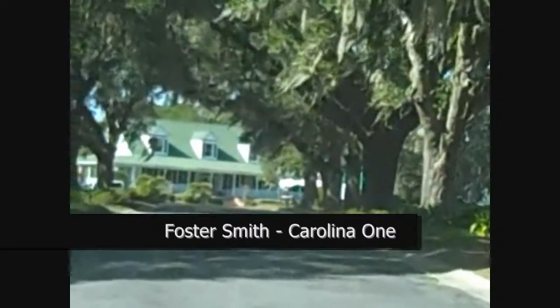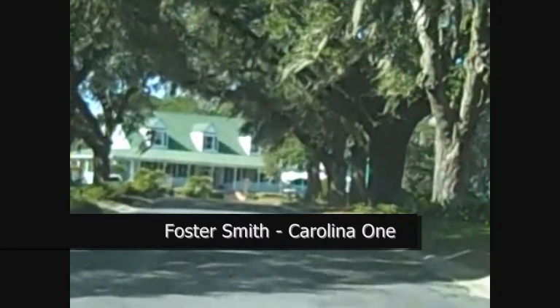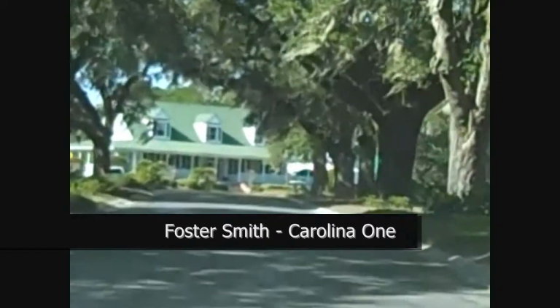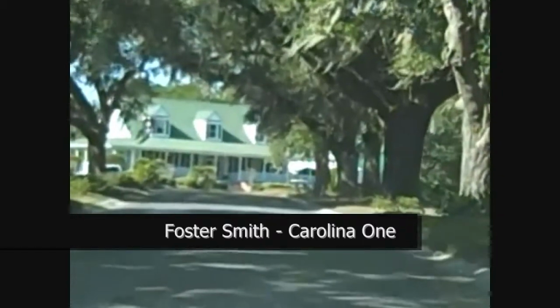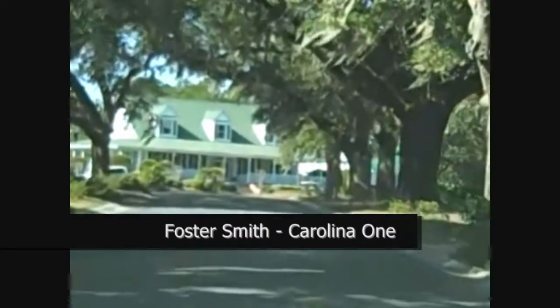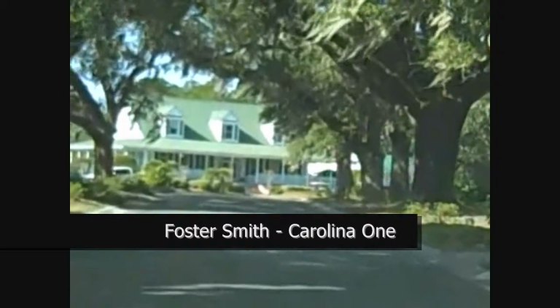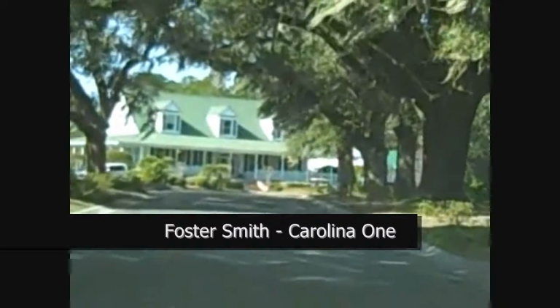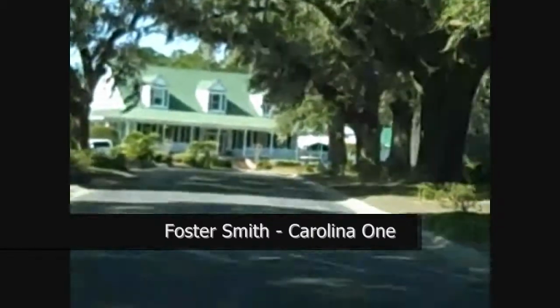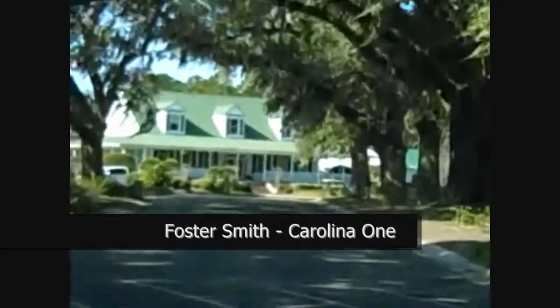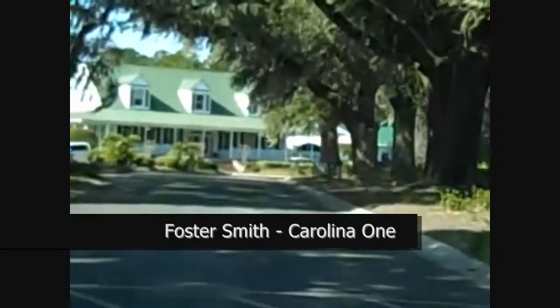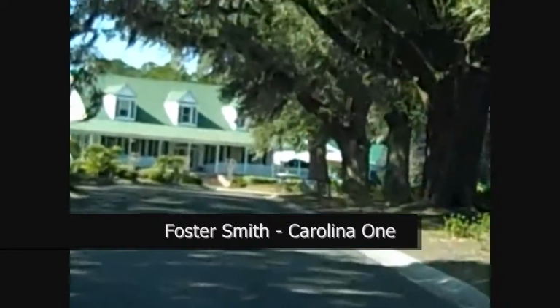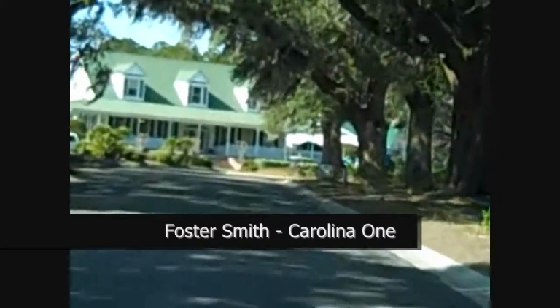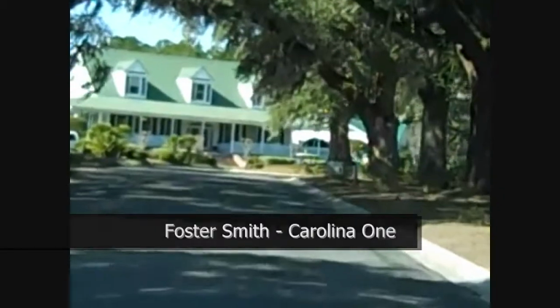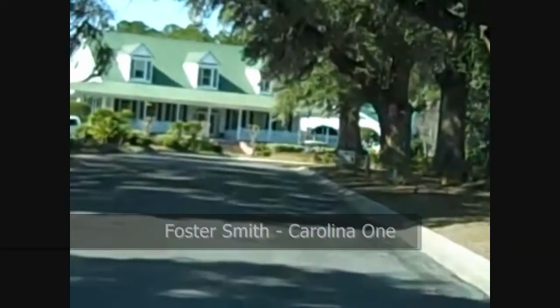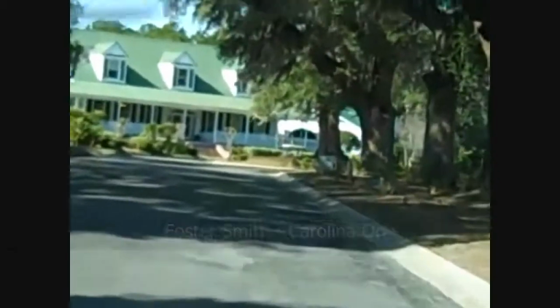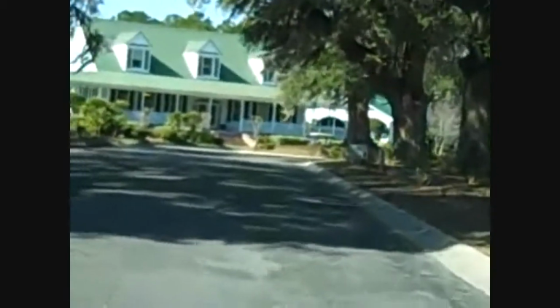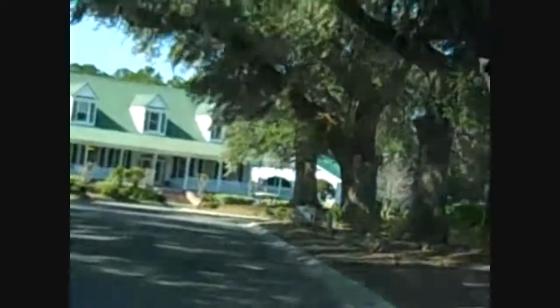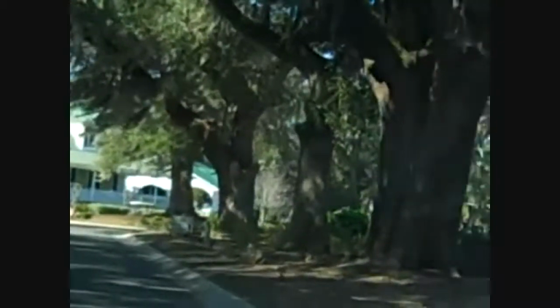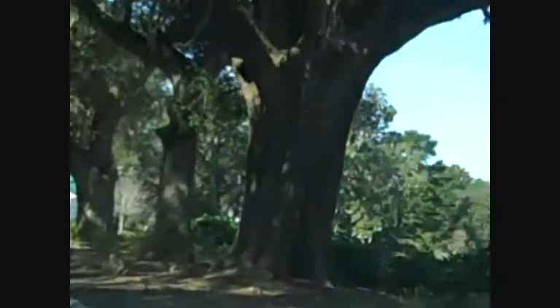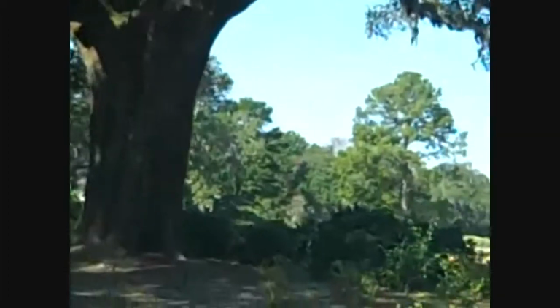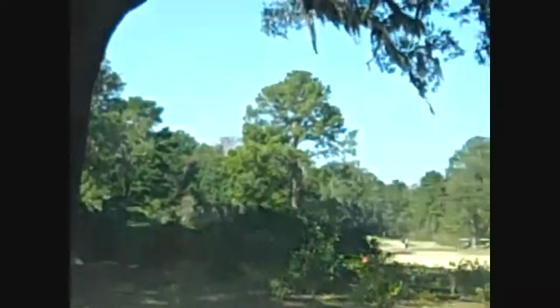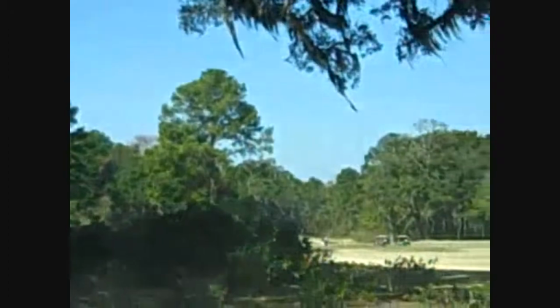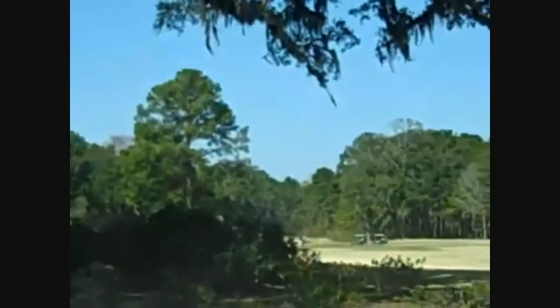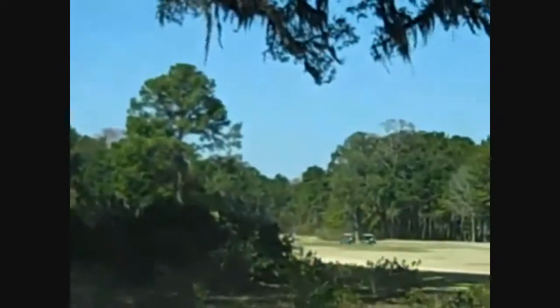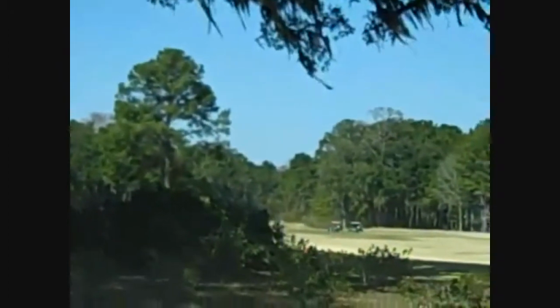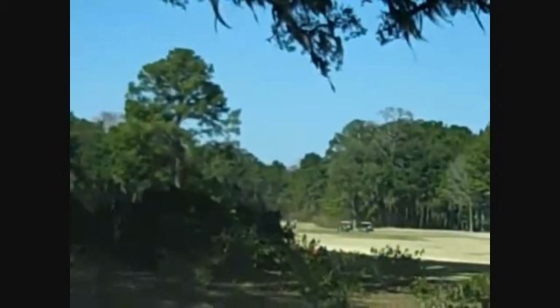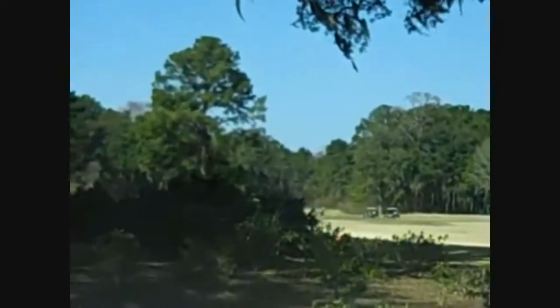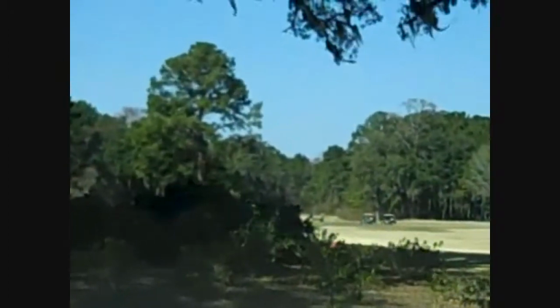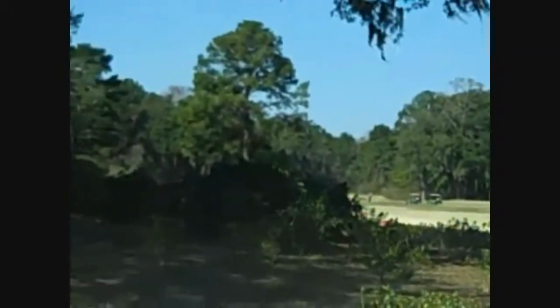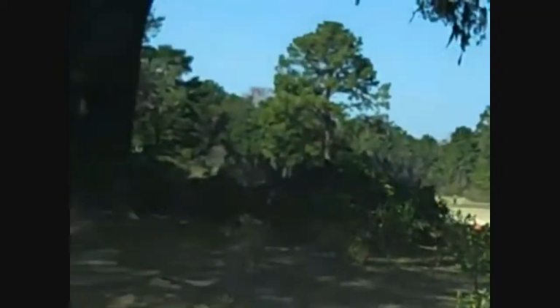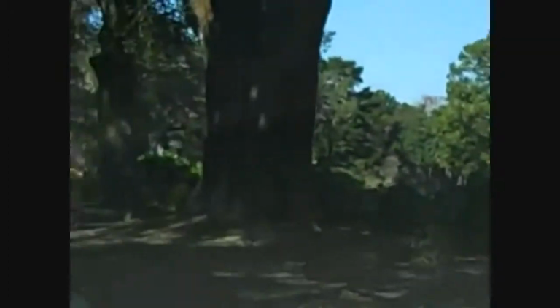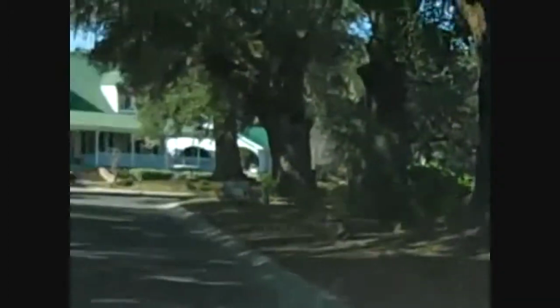I'm looking at the clubhouse at Legend Oaks. I'll stop here and pan down the 10th fairway — a couple guys out there playing golf.